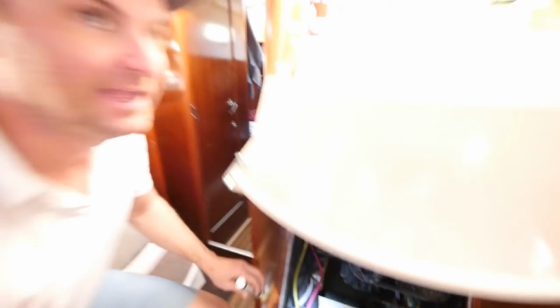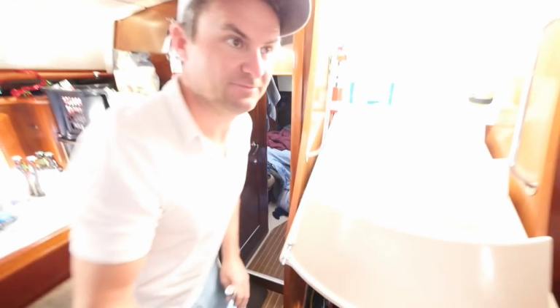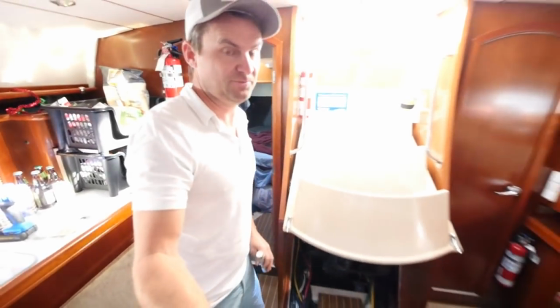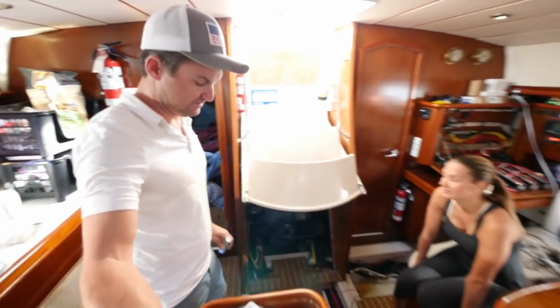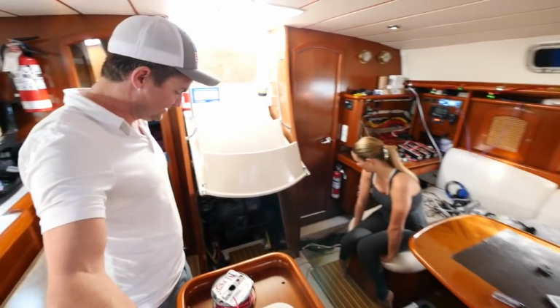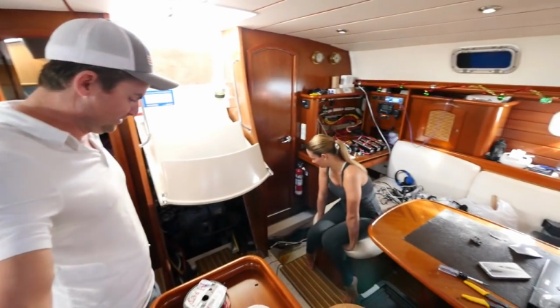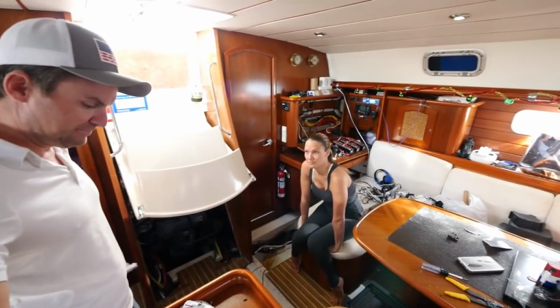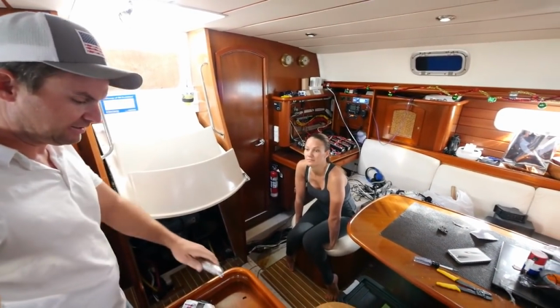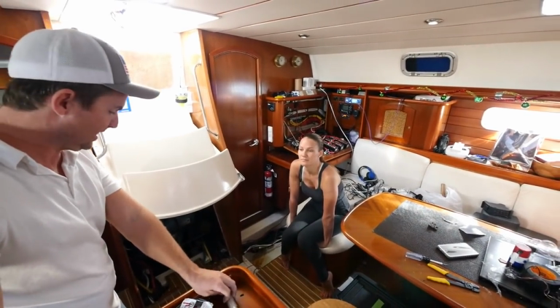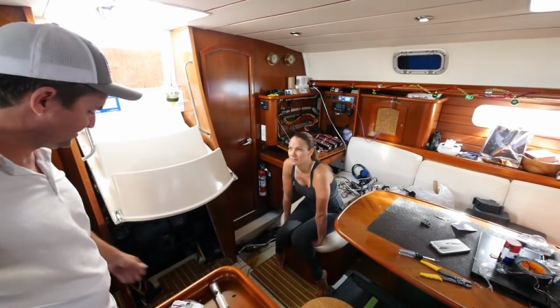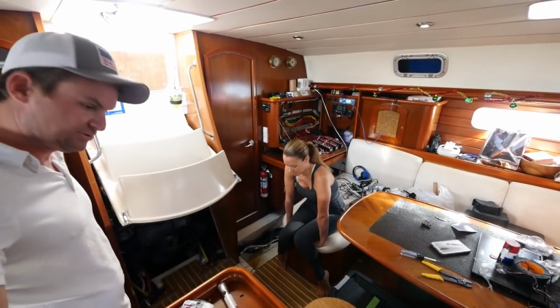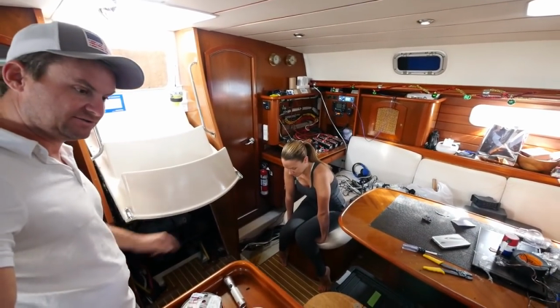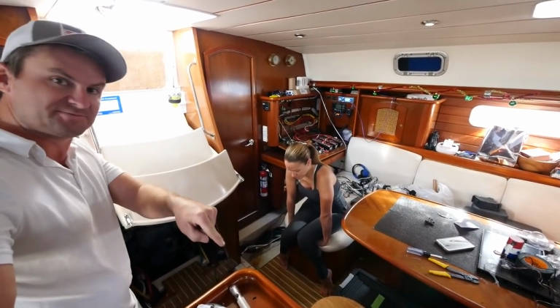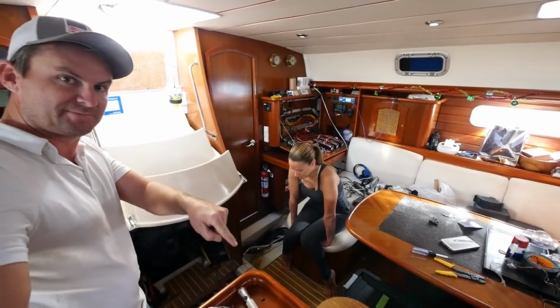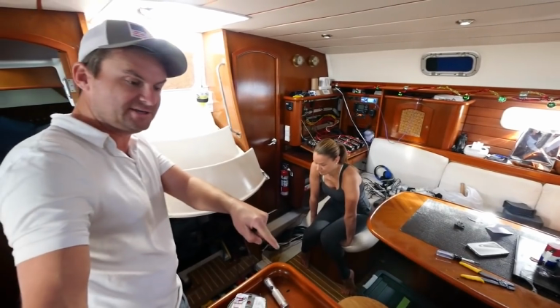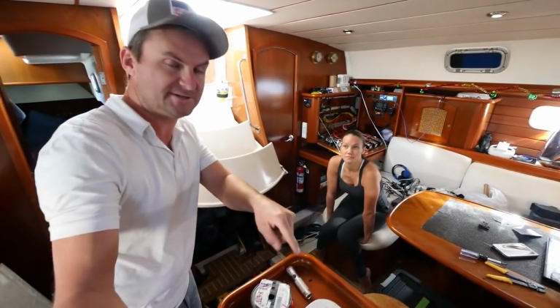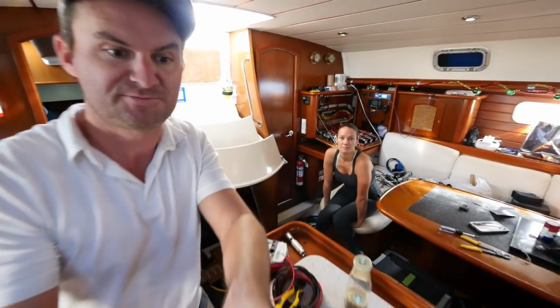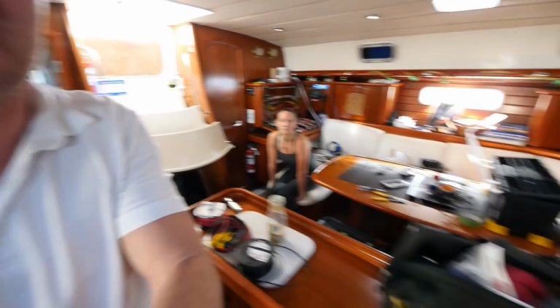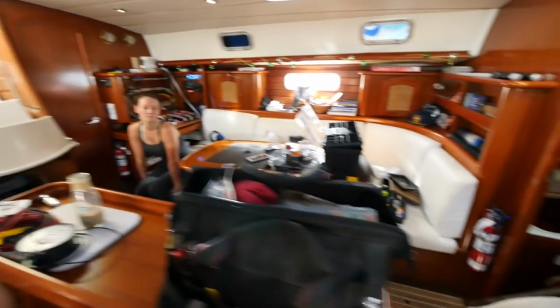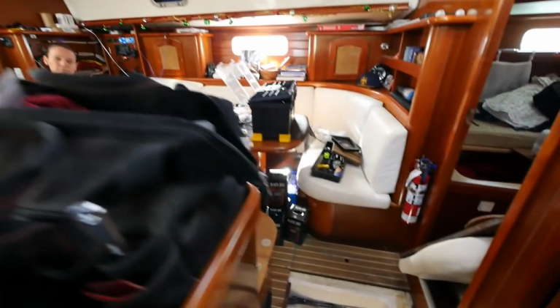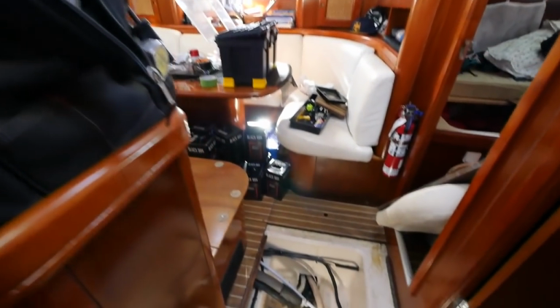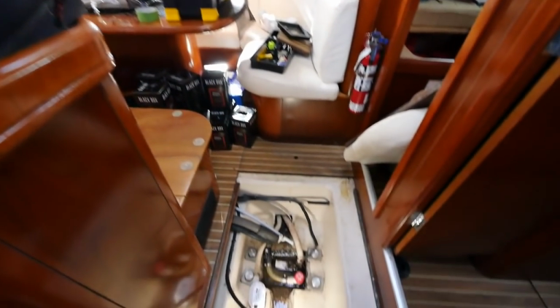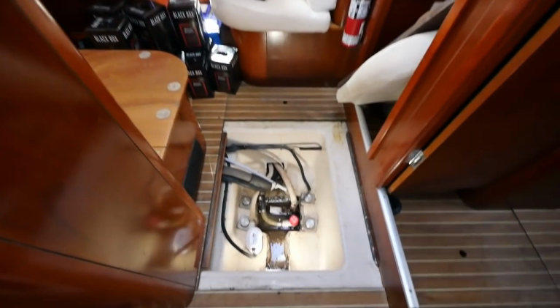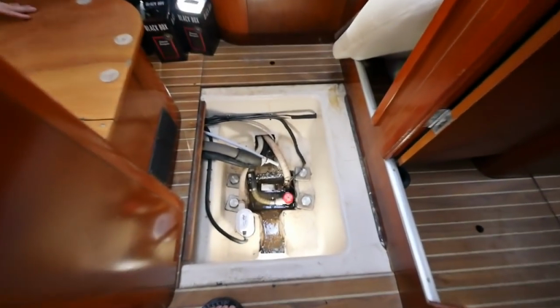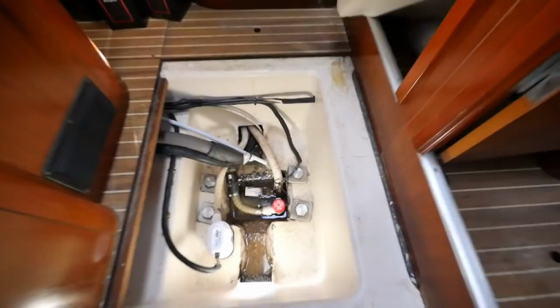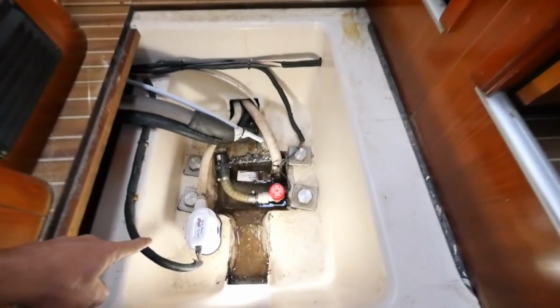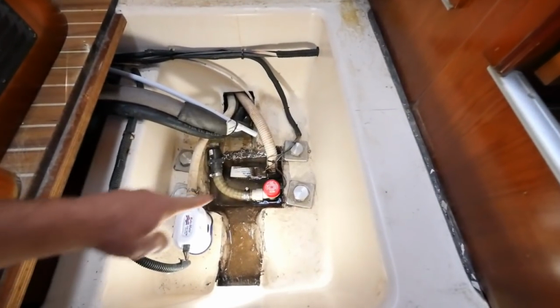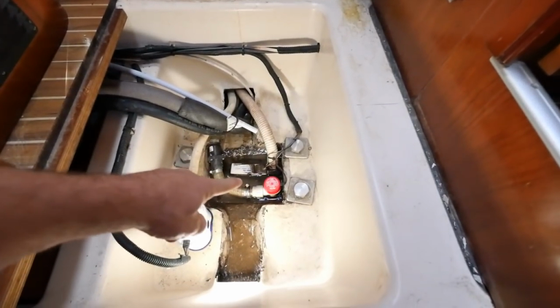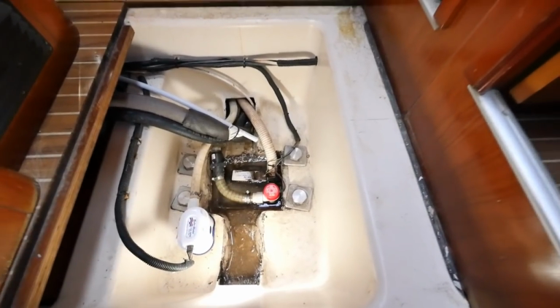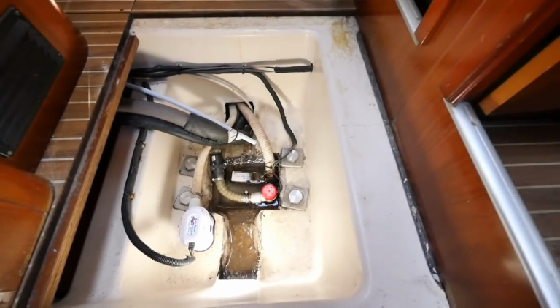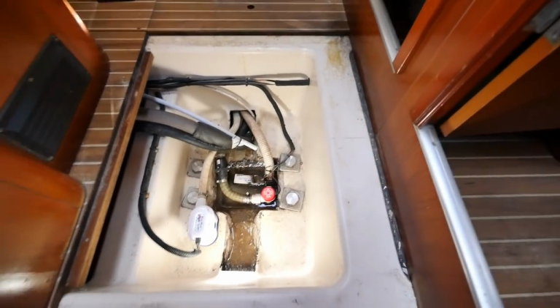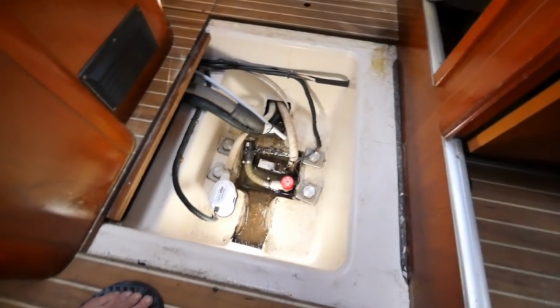For some reason there is no bilge pump back there and there's no direct connect. The bilge pumps are up there by the keel. The bilge pumps are actually down here — you've got one there and one there. Super yummy looking.